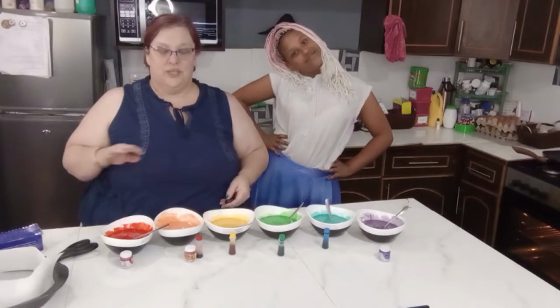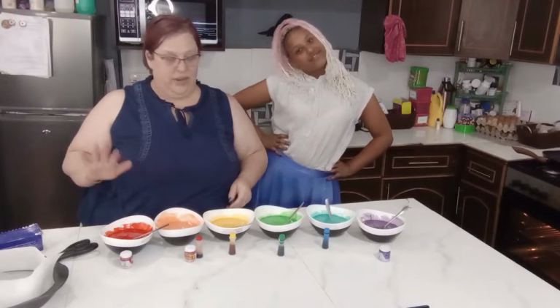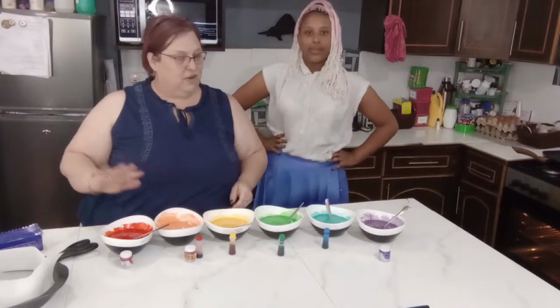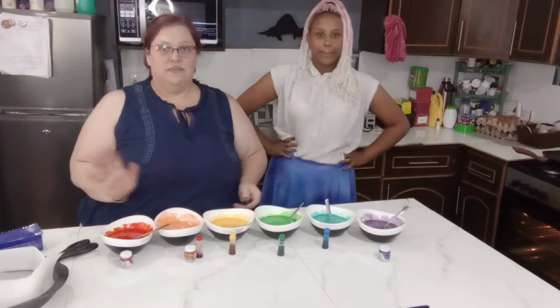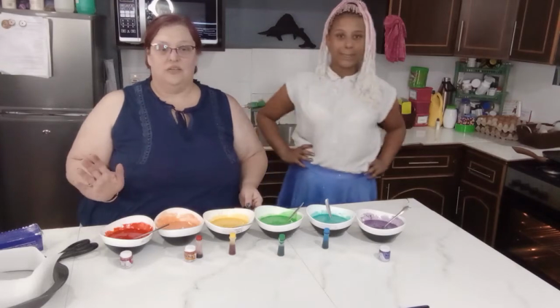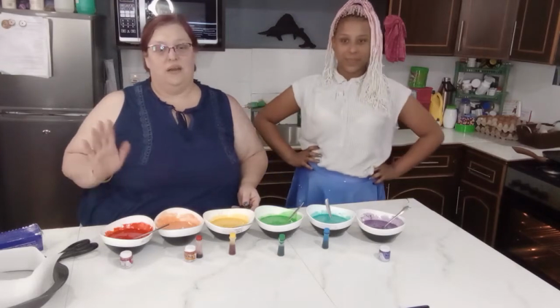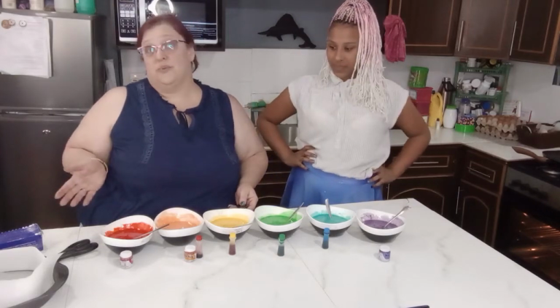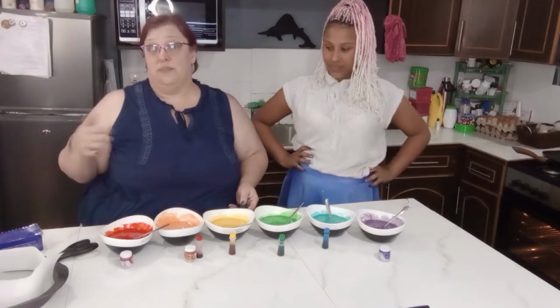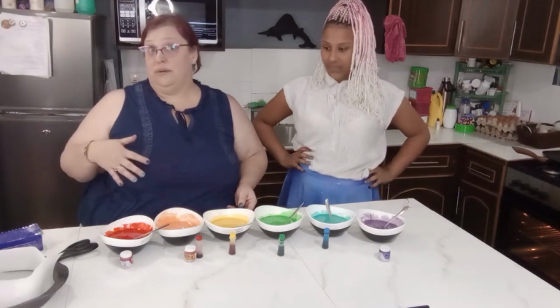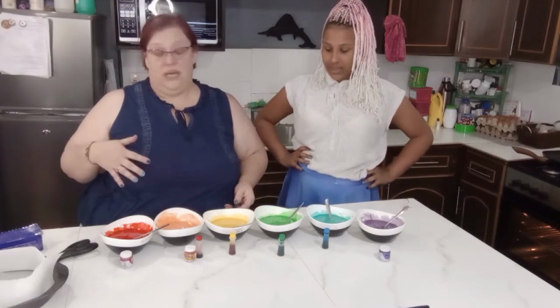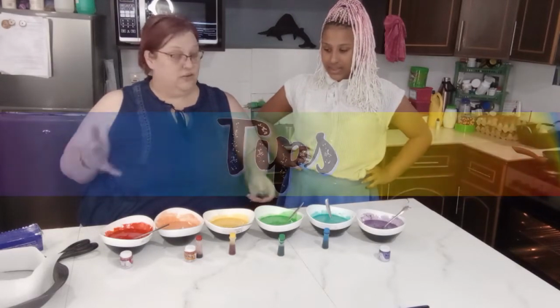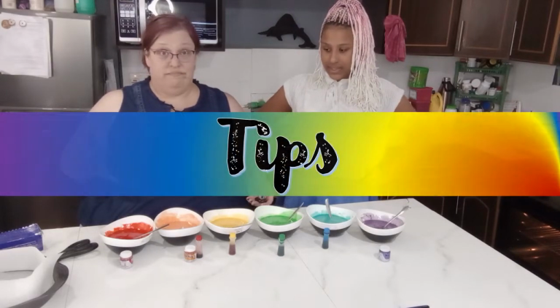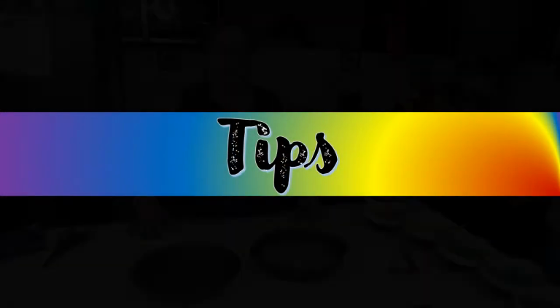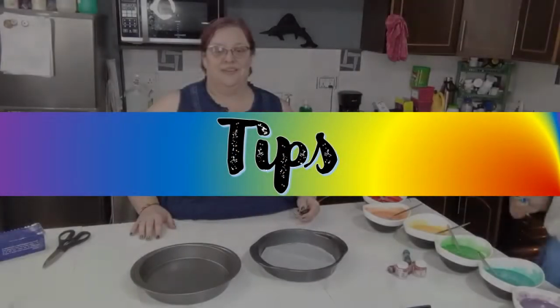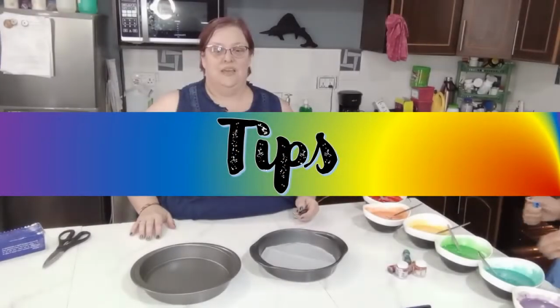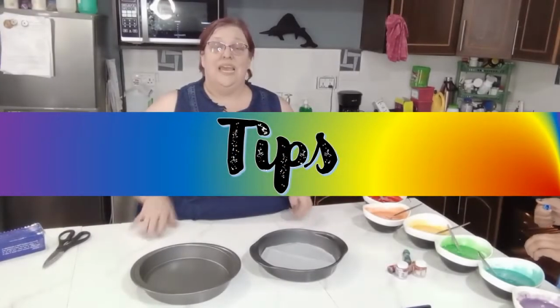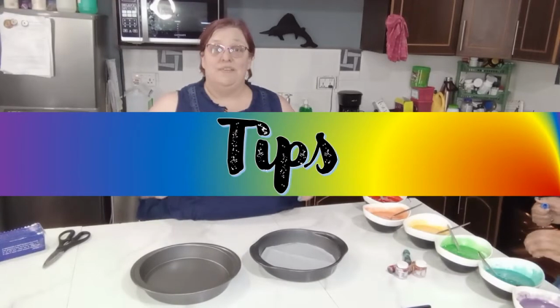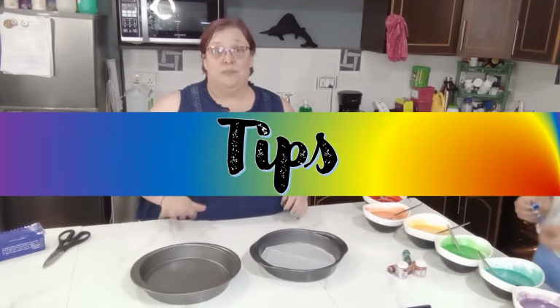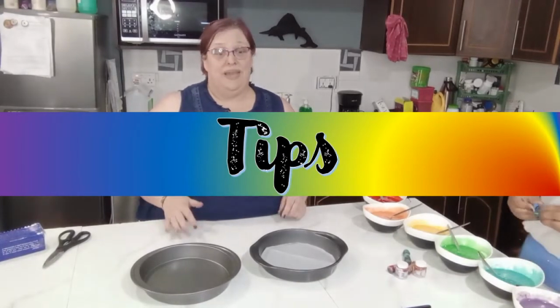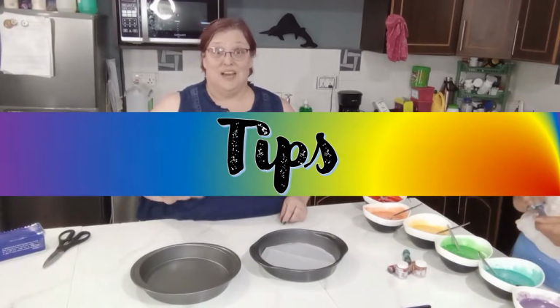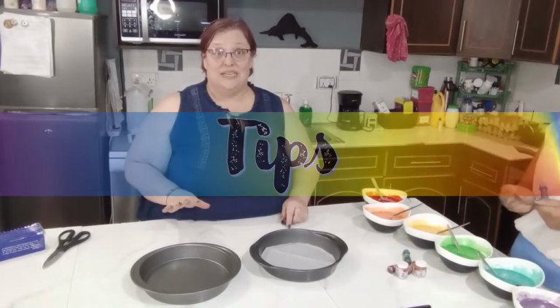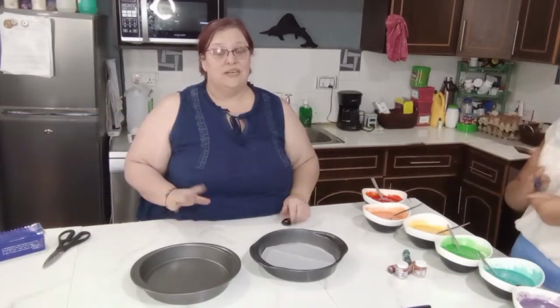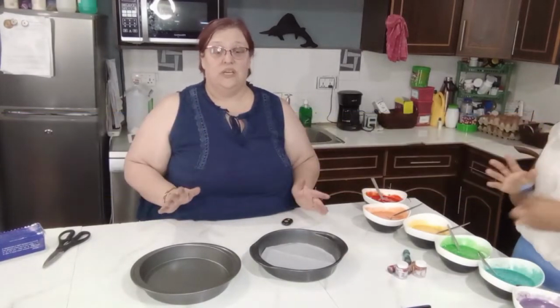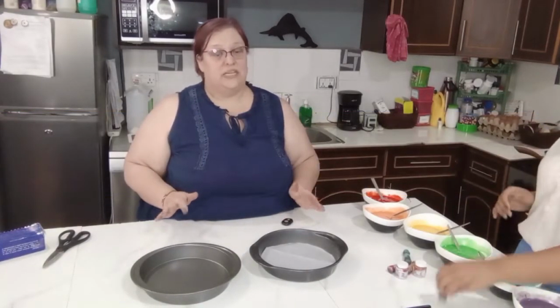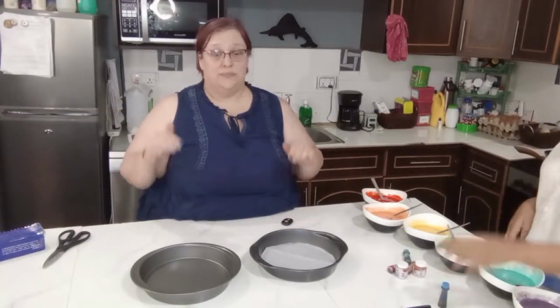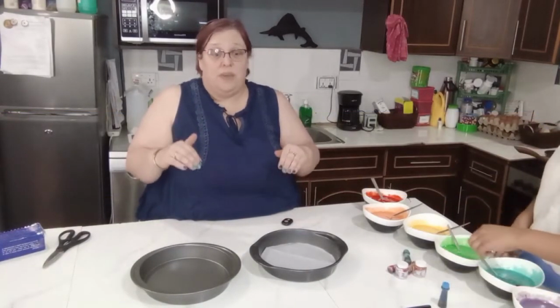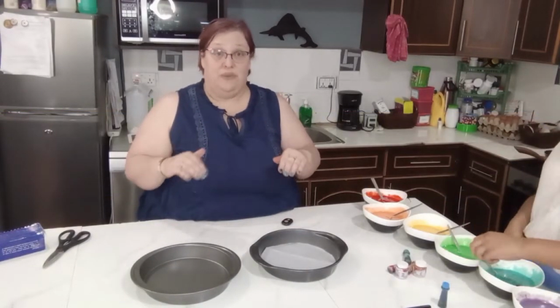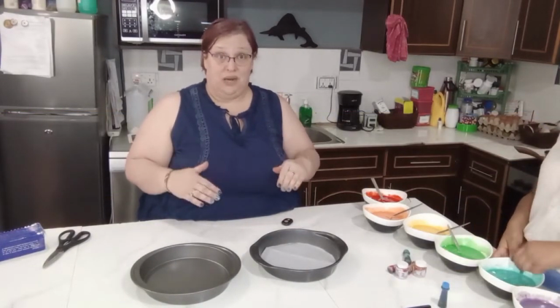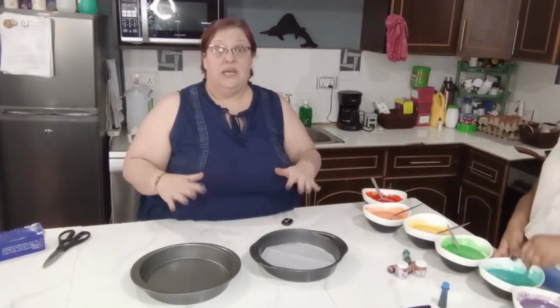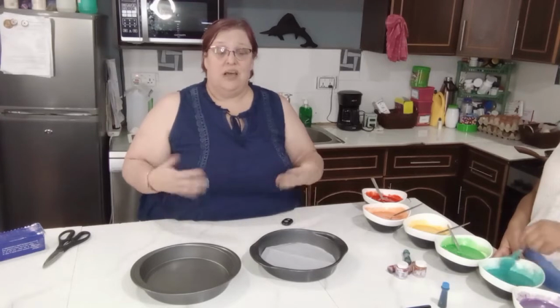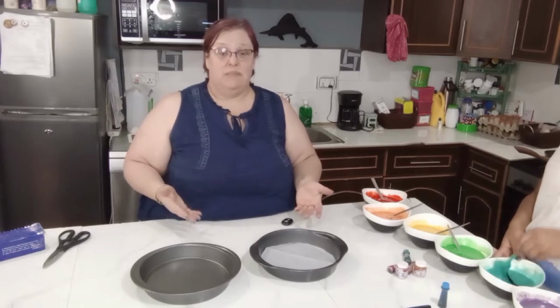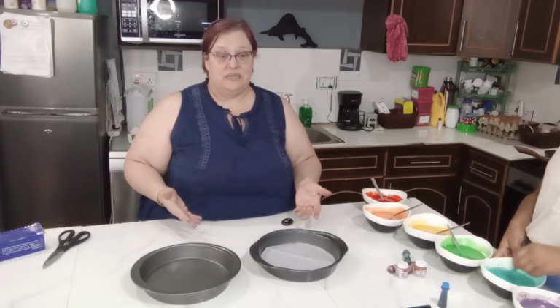Here we have all of our colors and next we're going to put them into the pan. Even if your baking pan is nonstick, it is a really good idea to put some parchment paper on the bottom to help the cake come out easily.